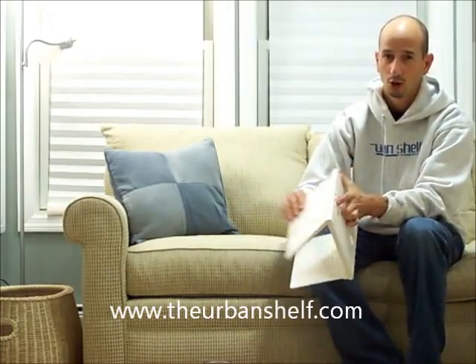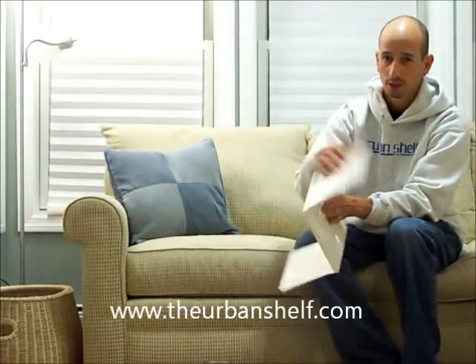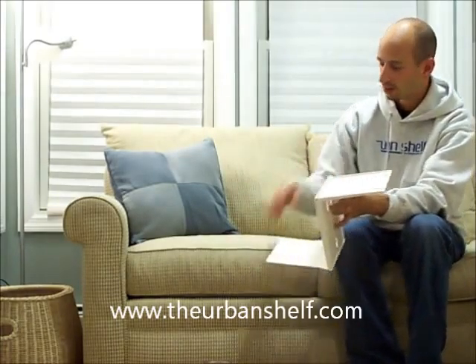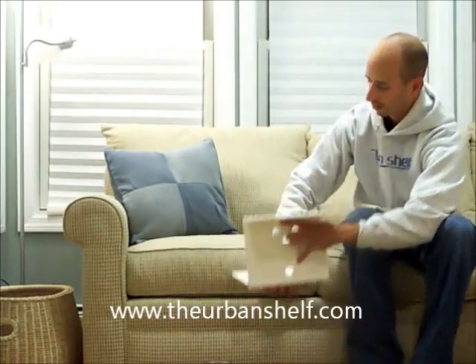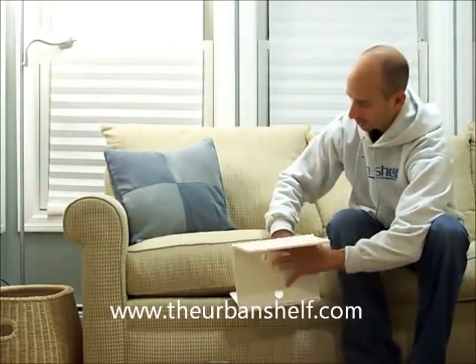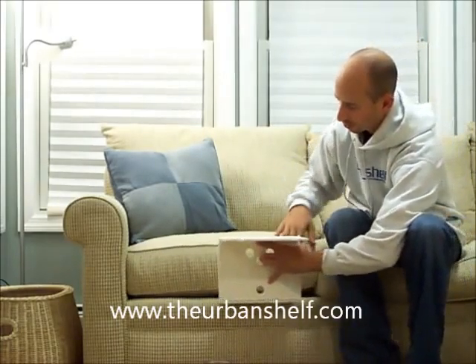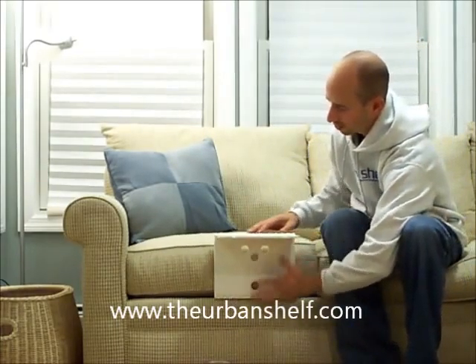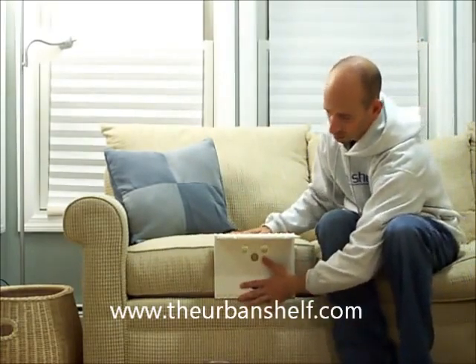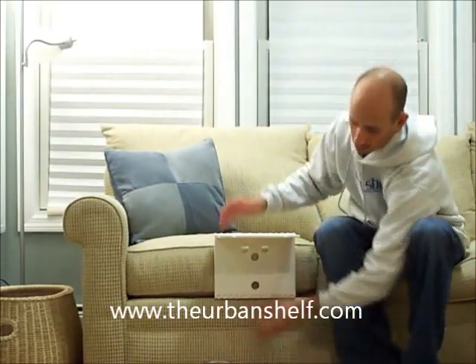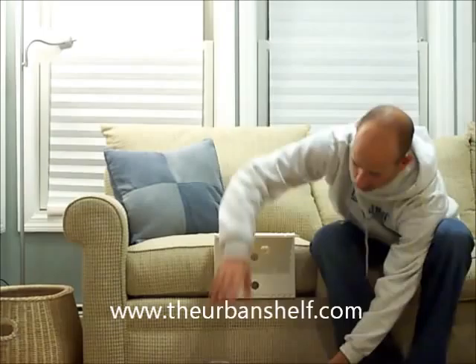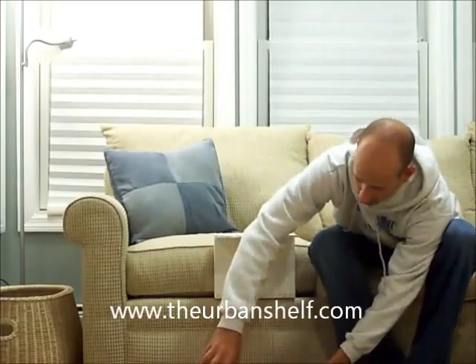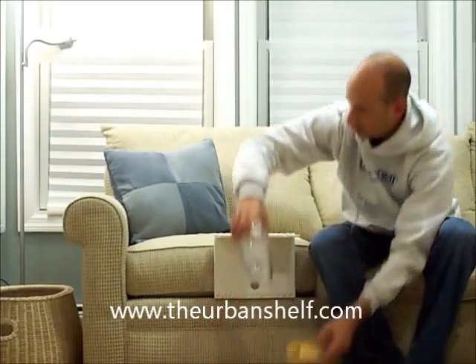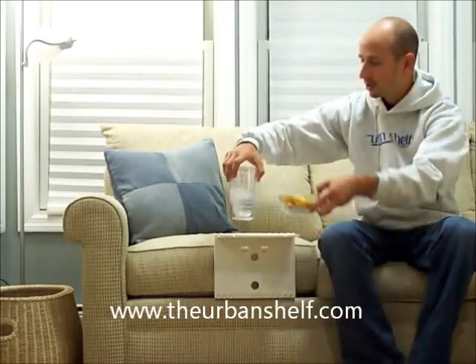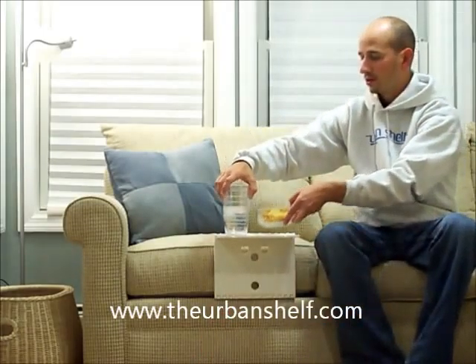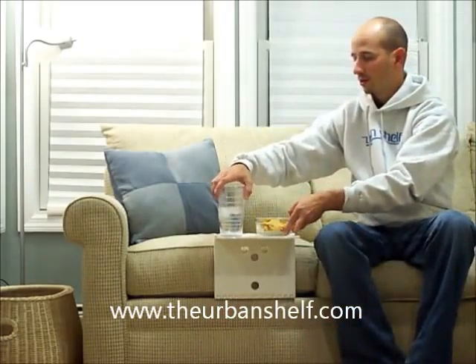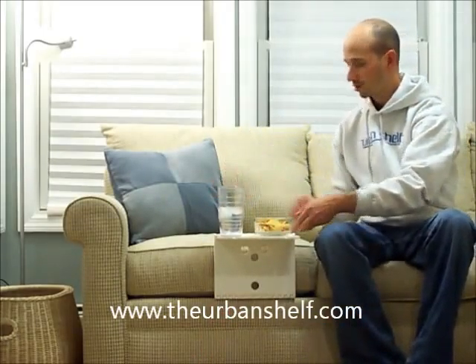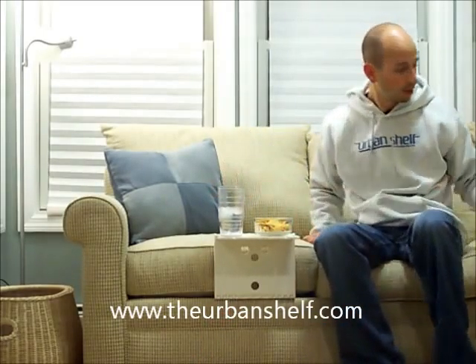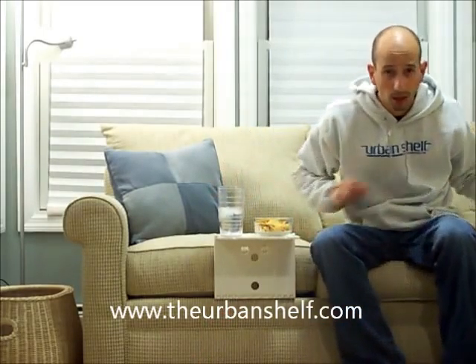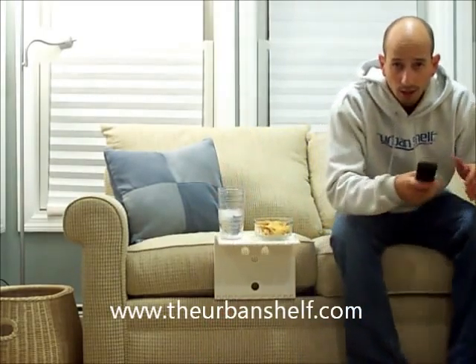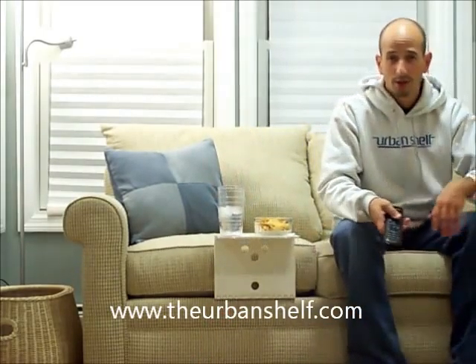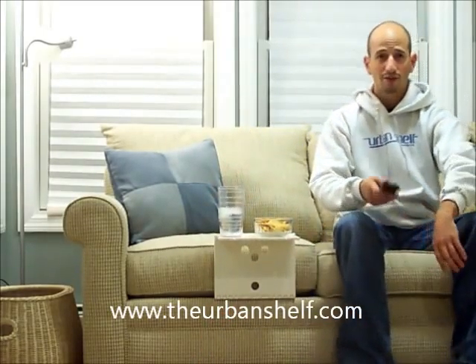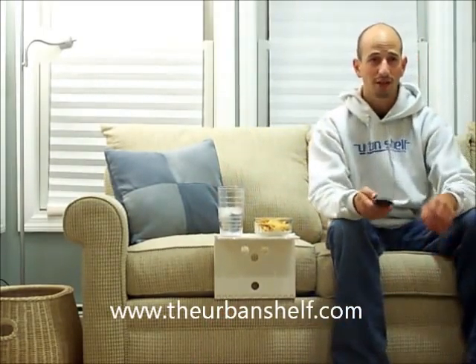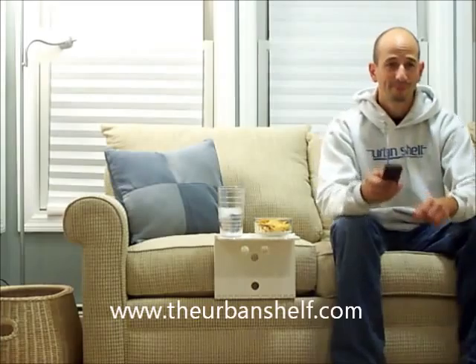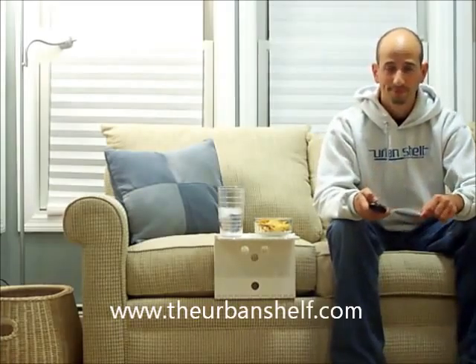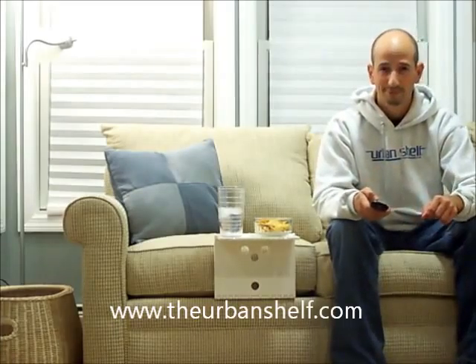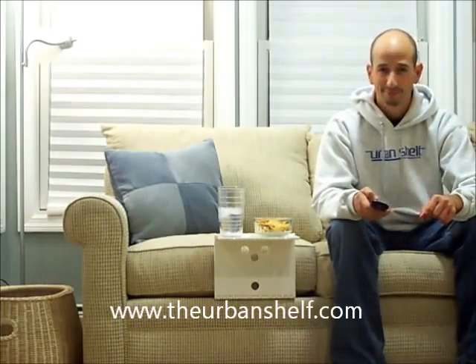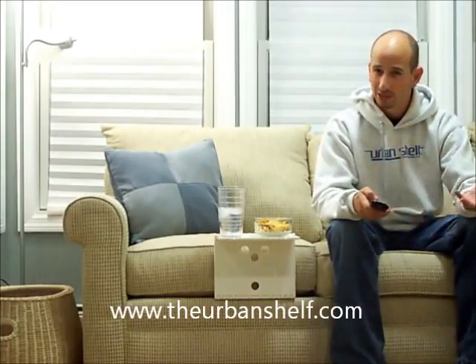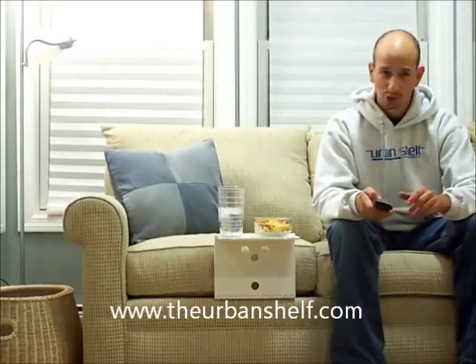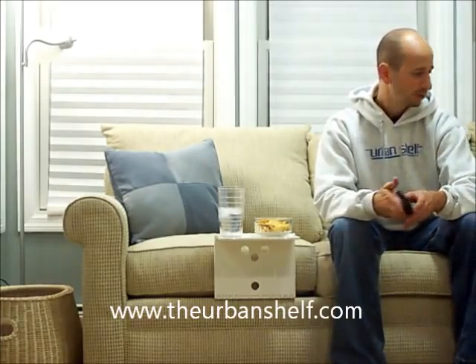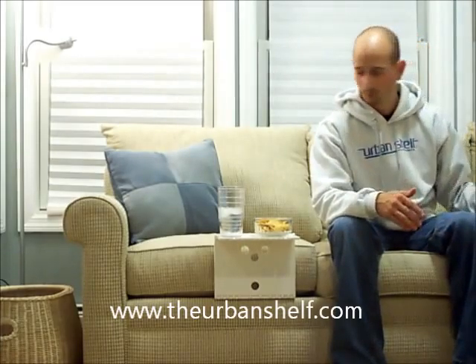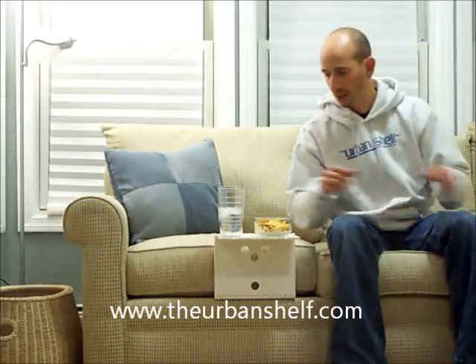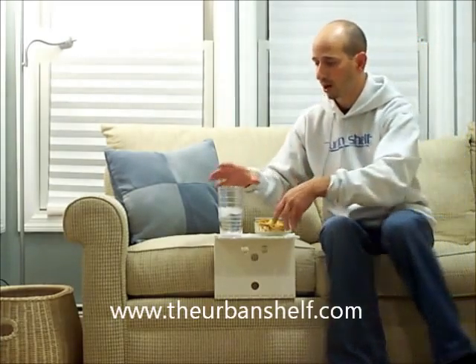Open it. Slide into position. Now we're ready for the game. When you're done and ready to put it away, no problem.